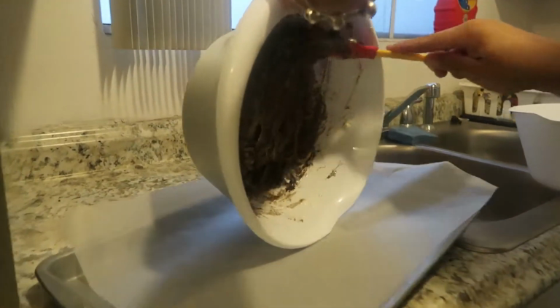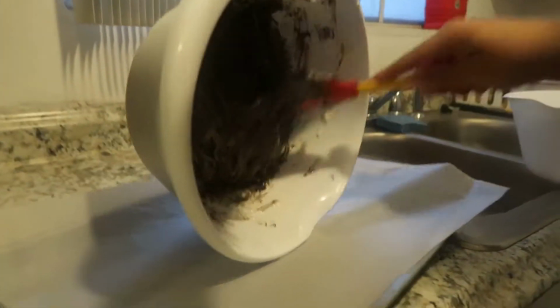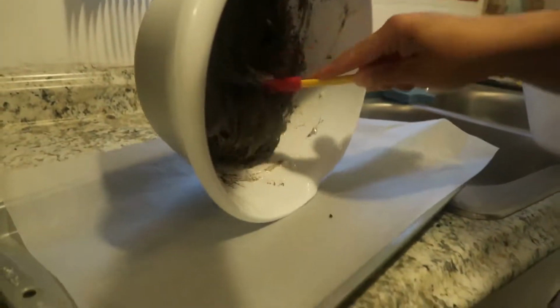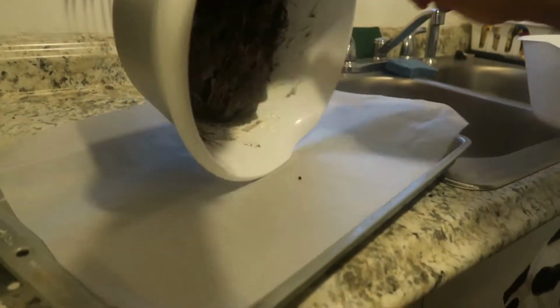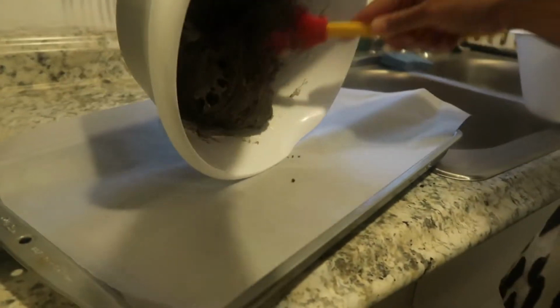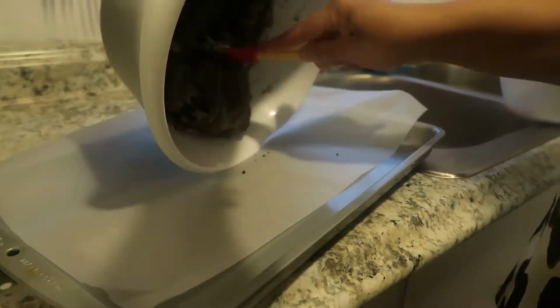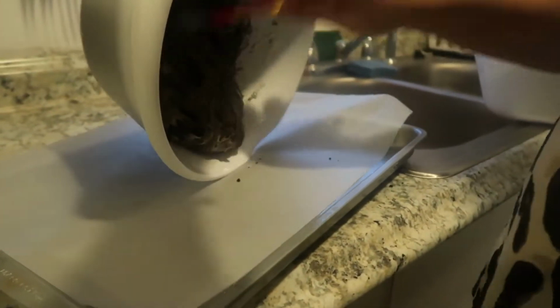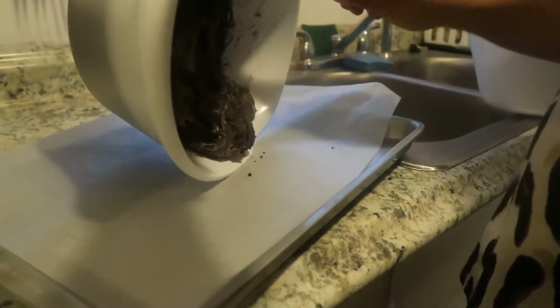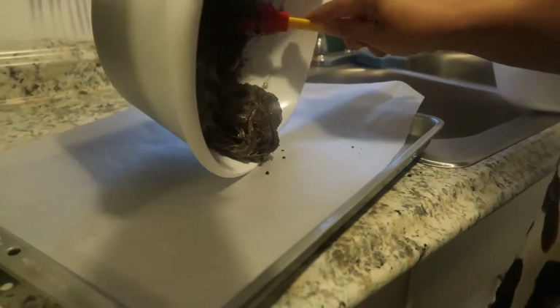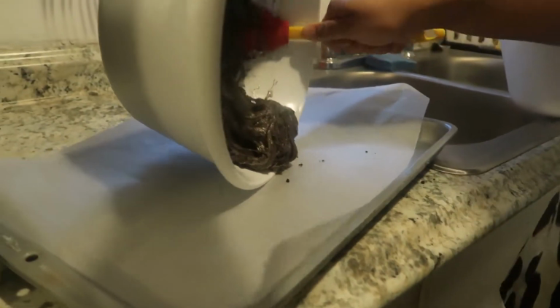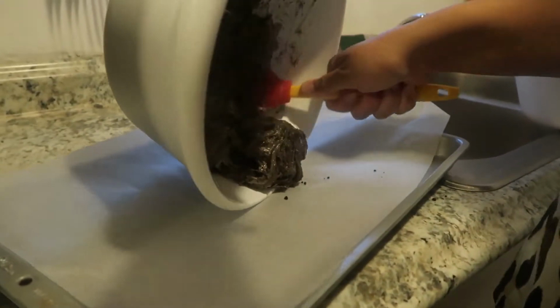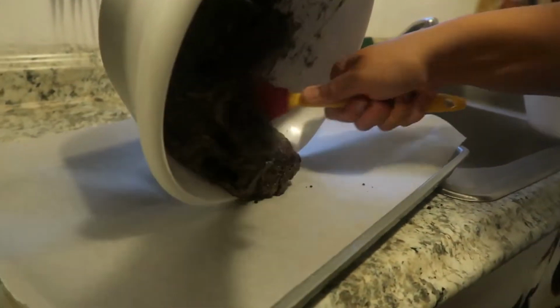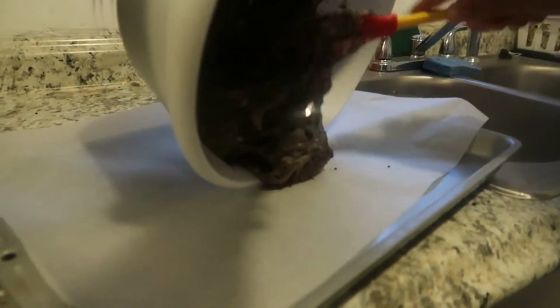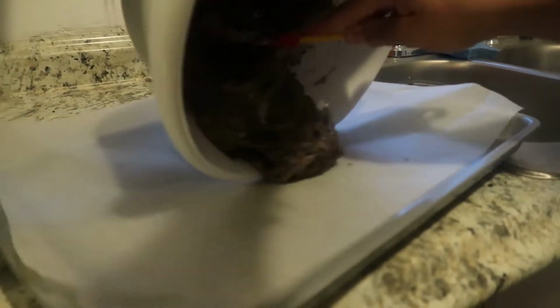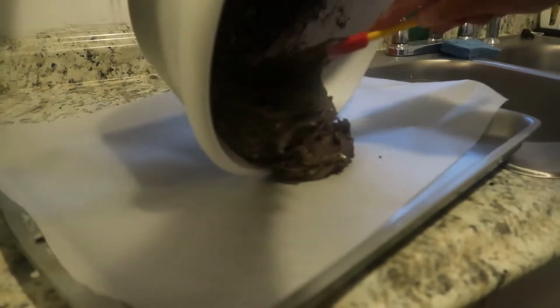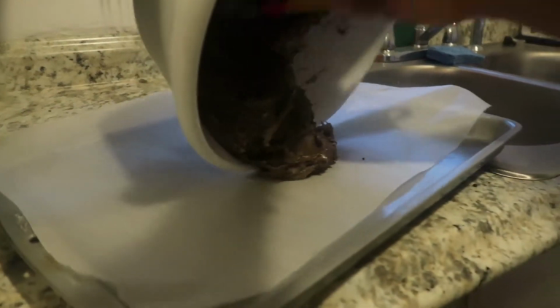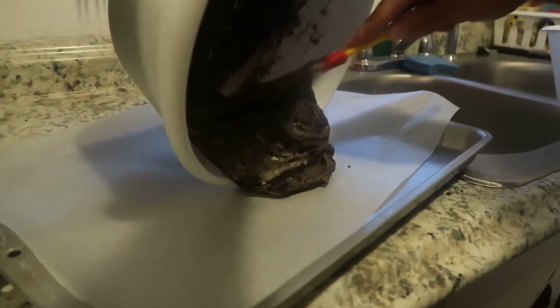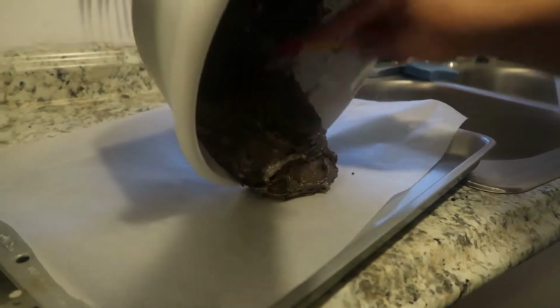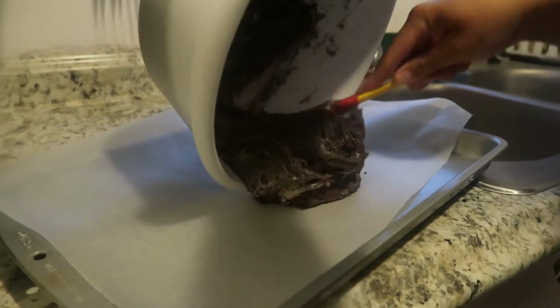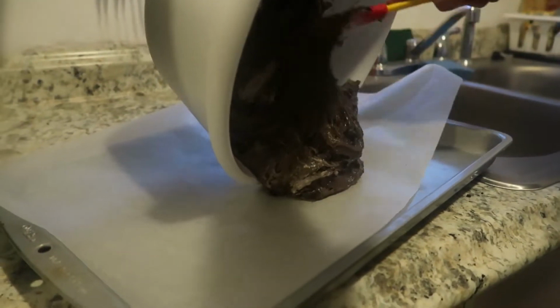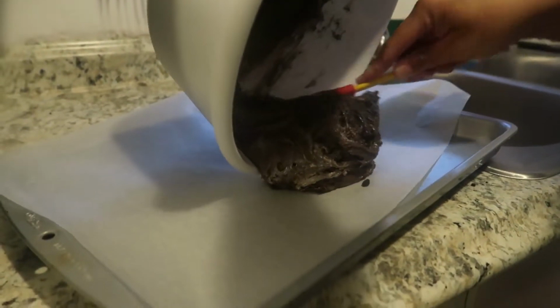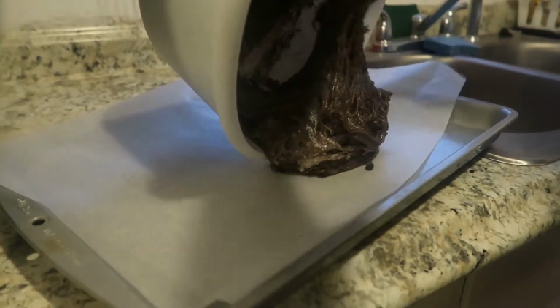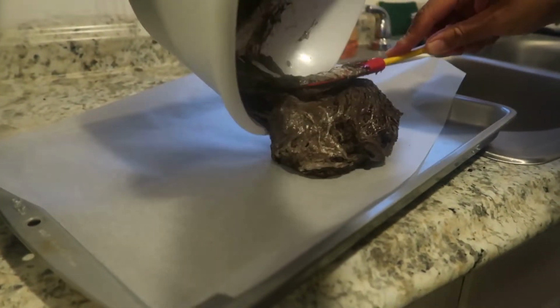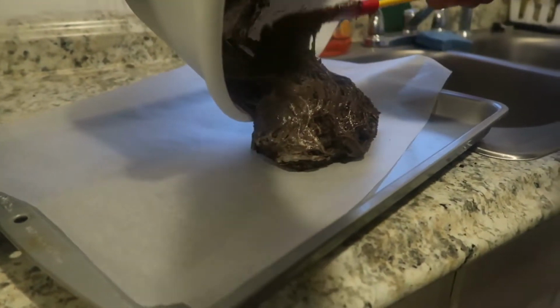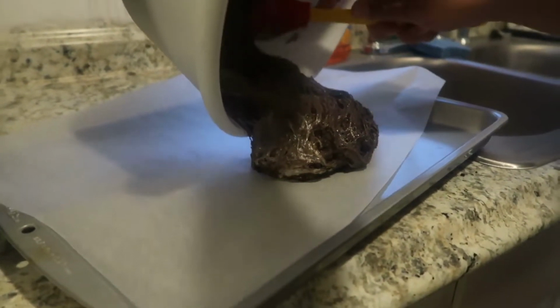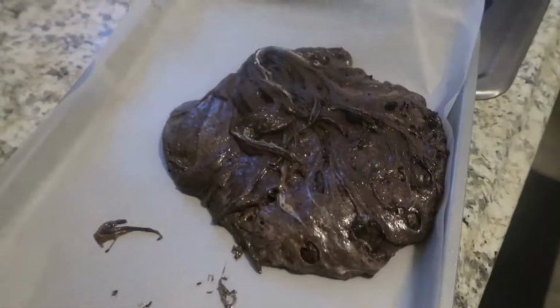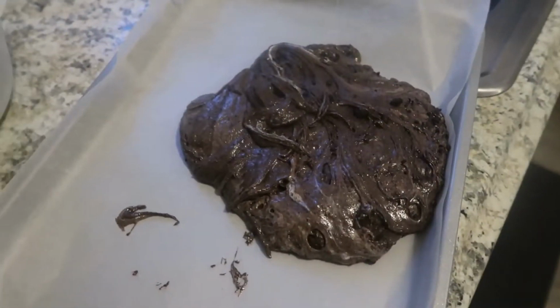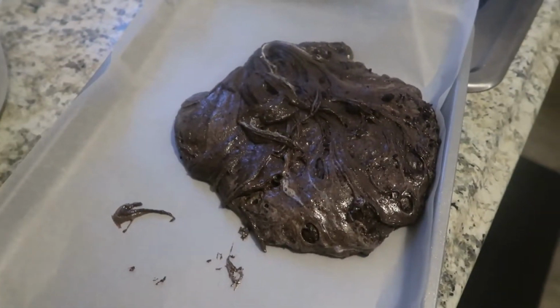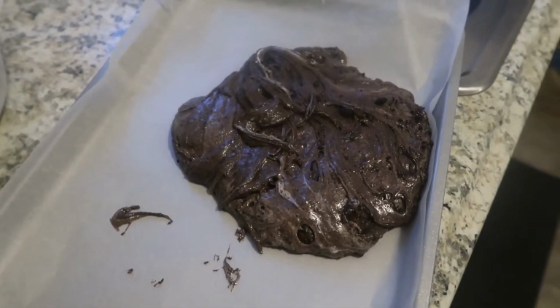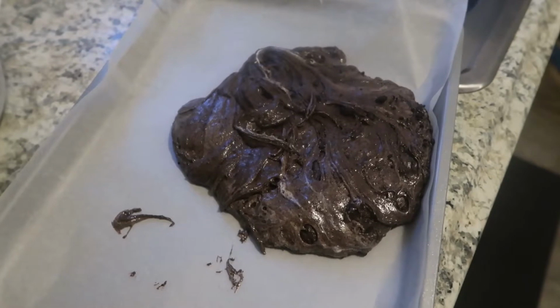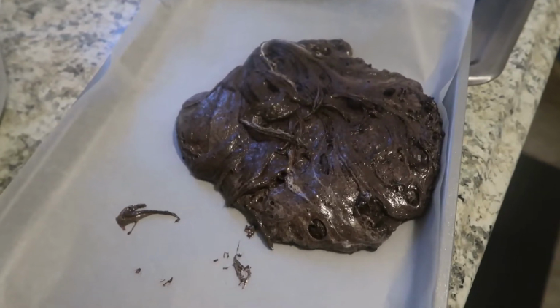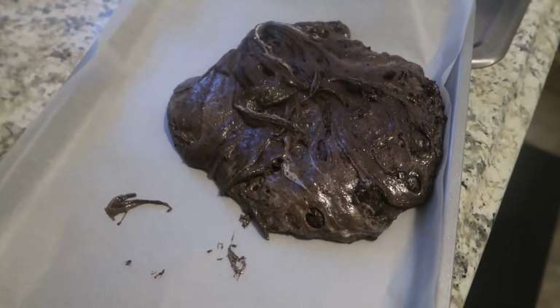Now it's time to place the mixture on a baking sheet. We'll let this sit in the fridge for about ten minutes.